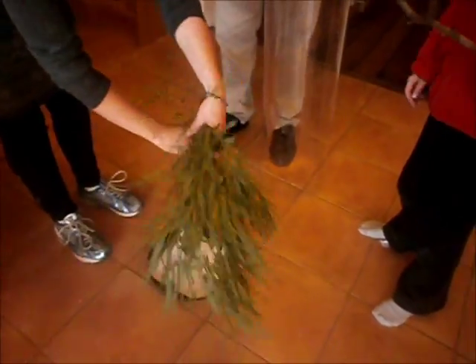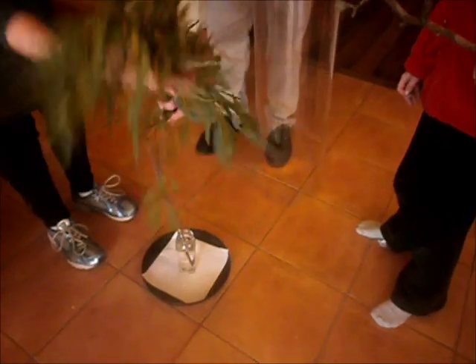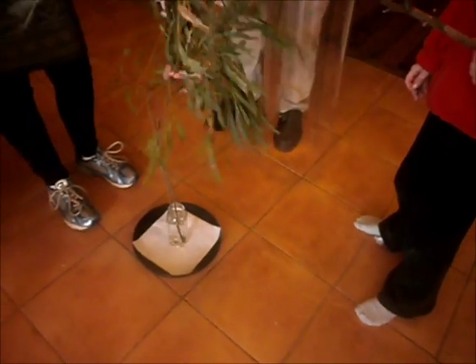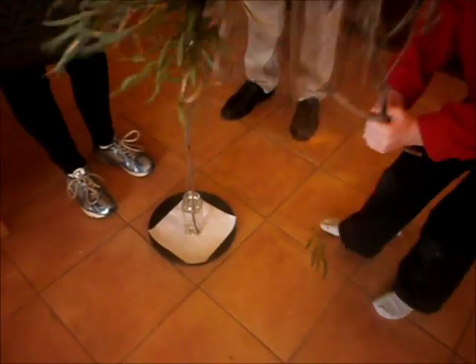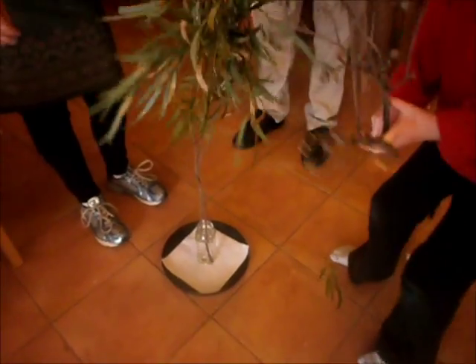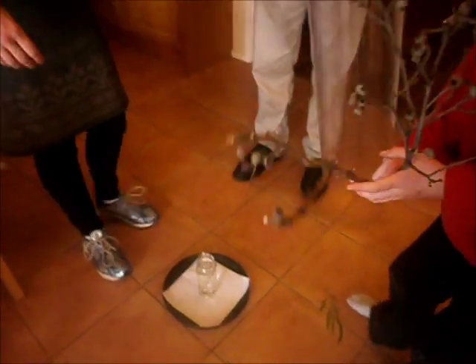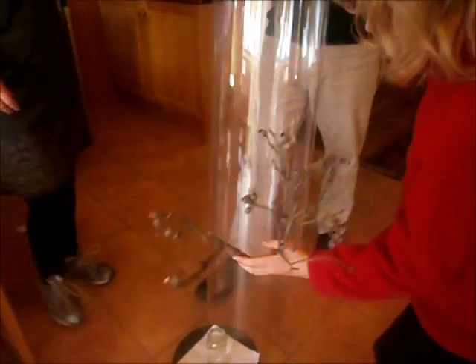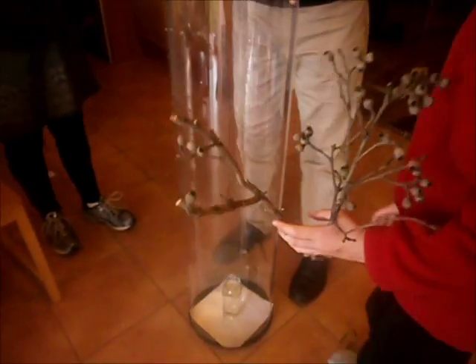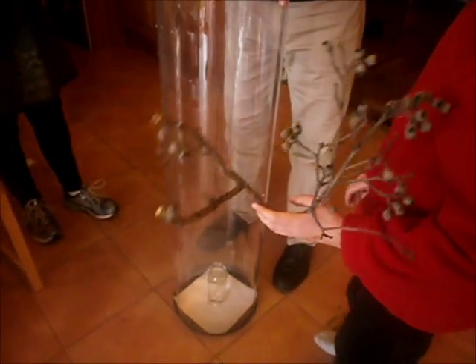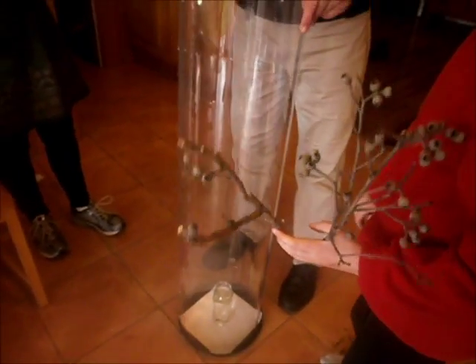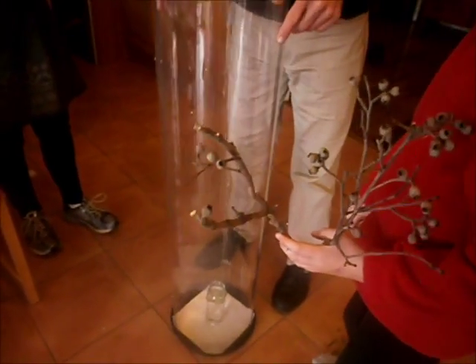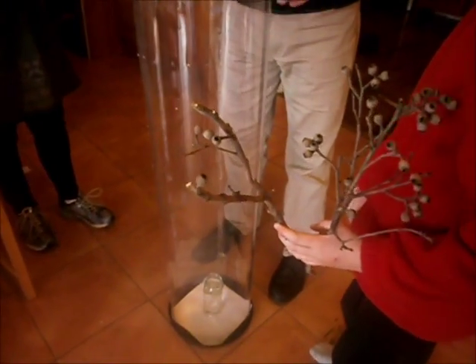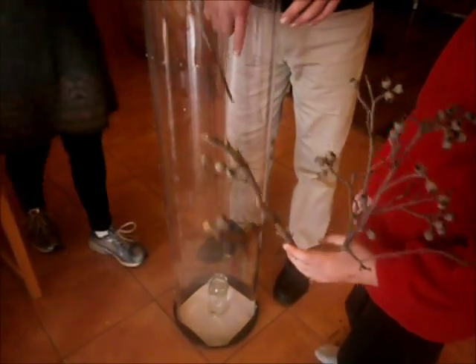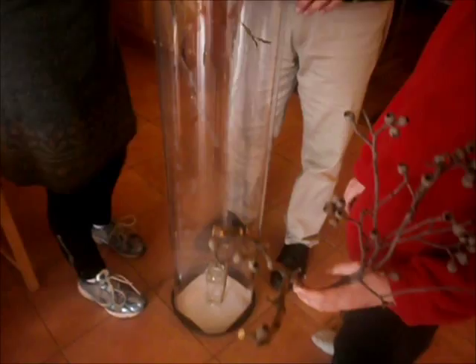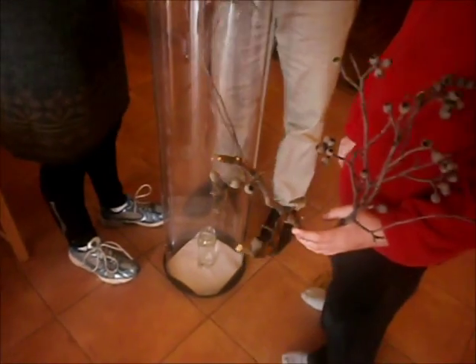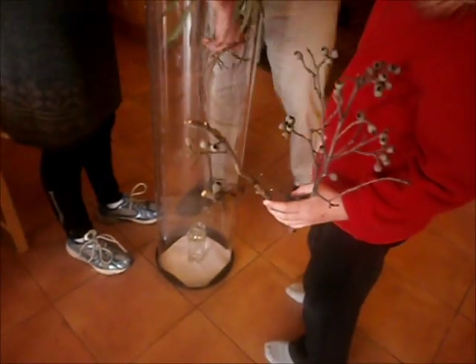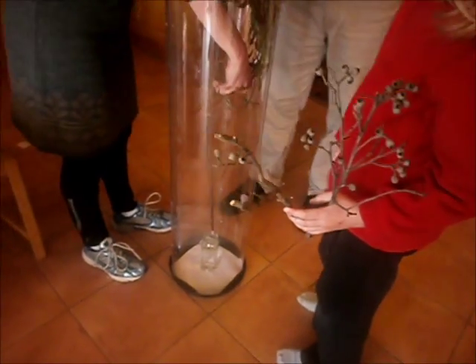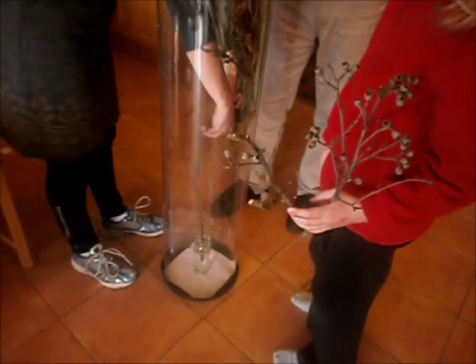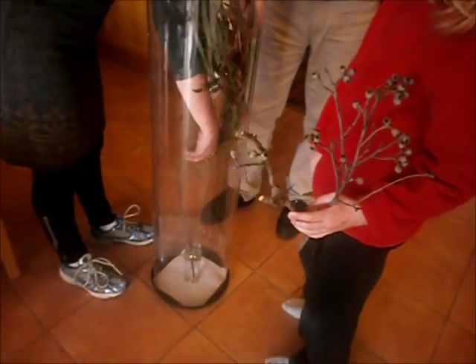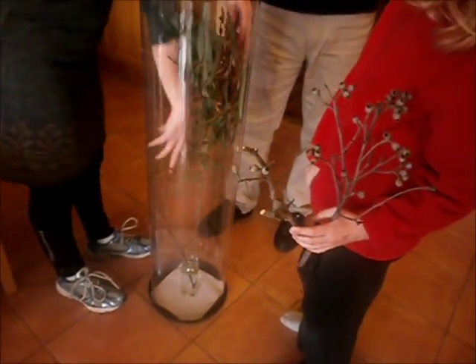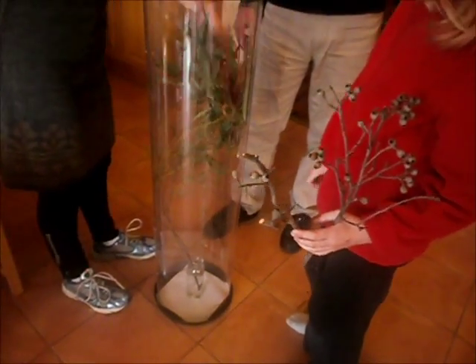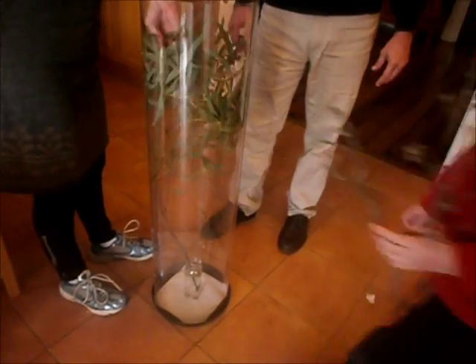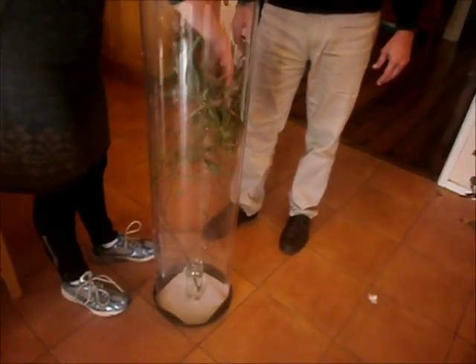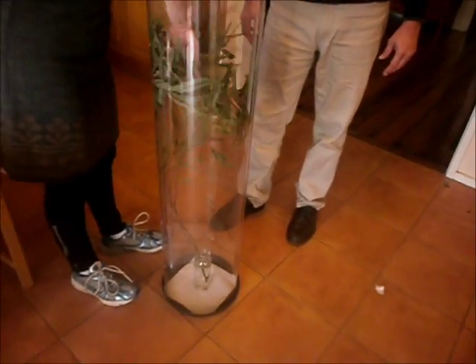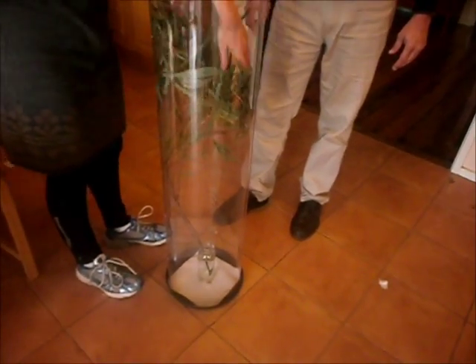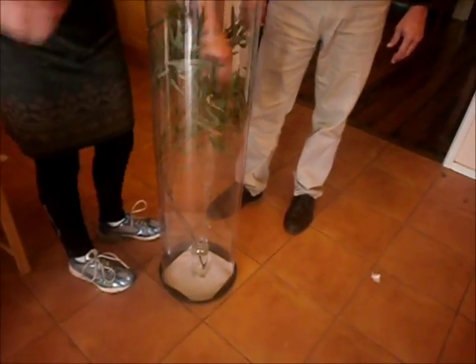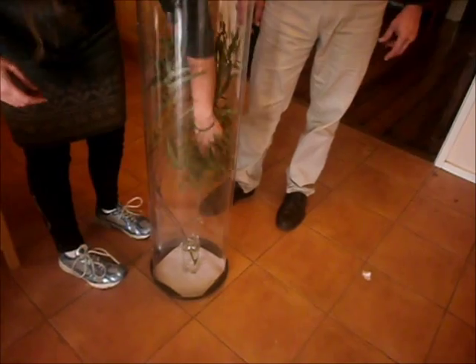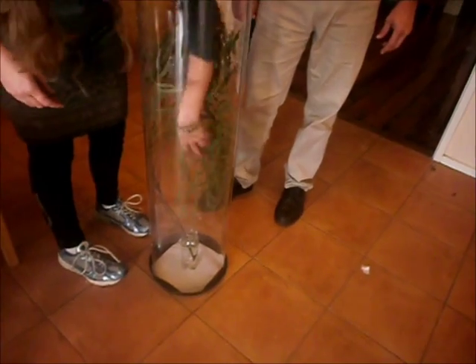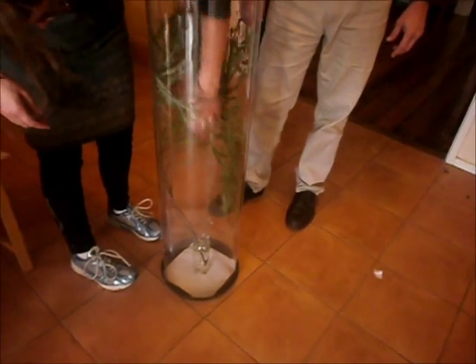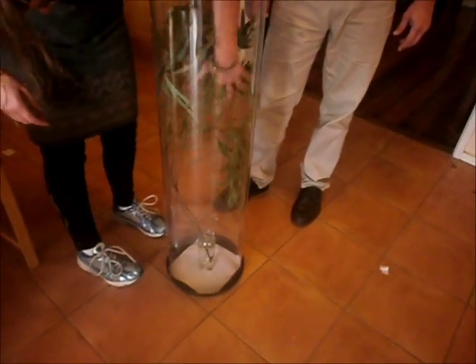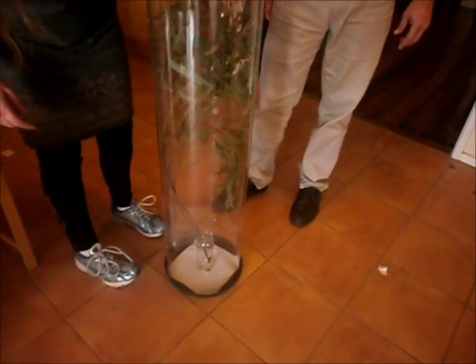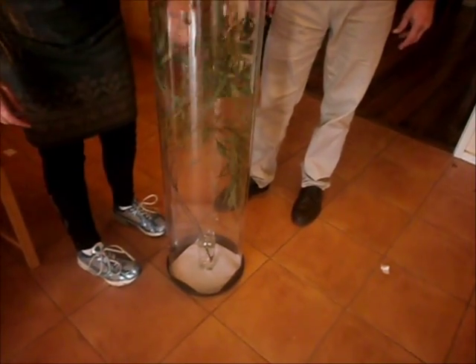Get some leaves and a jar of water, put paper in the bottom, stick the leaves into the jar, and put the top lid on.